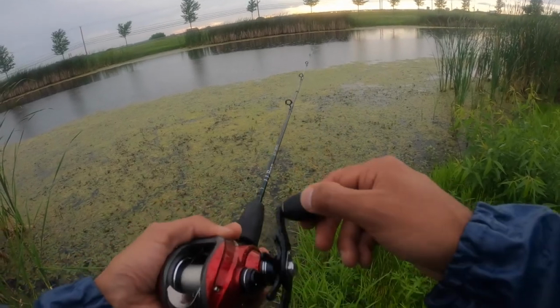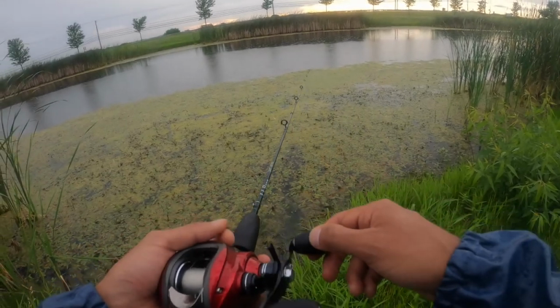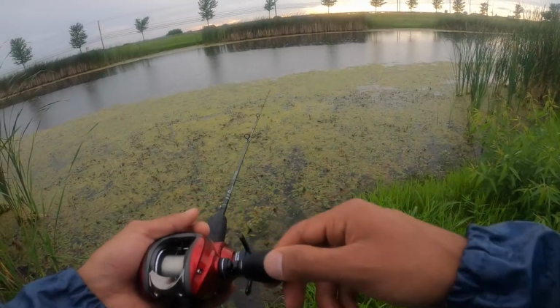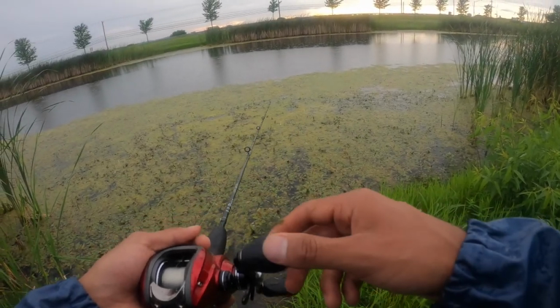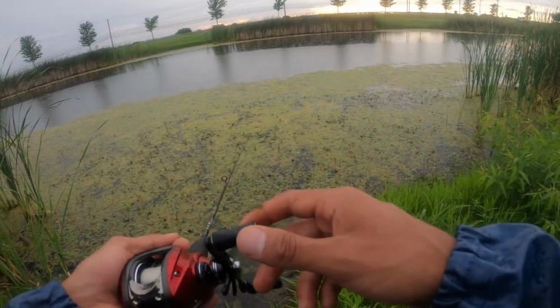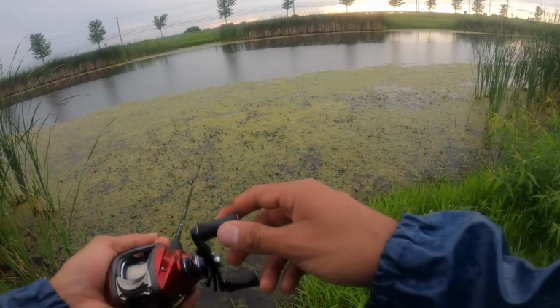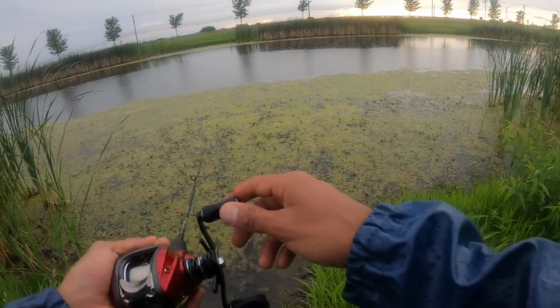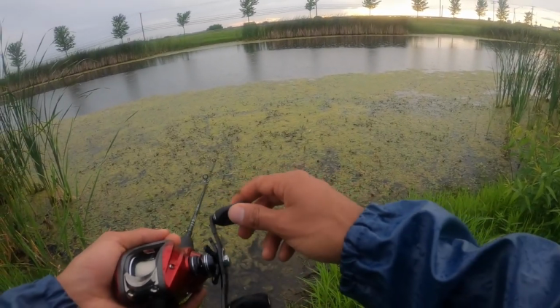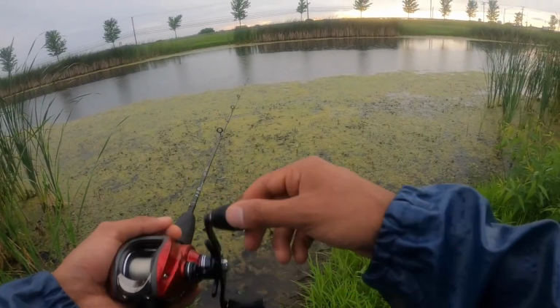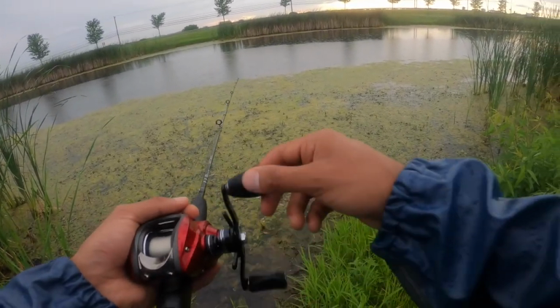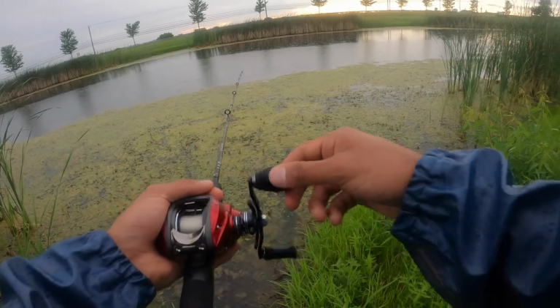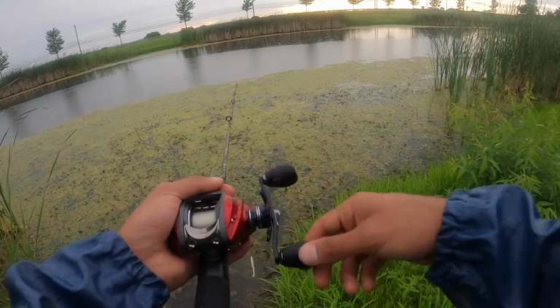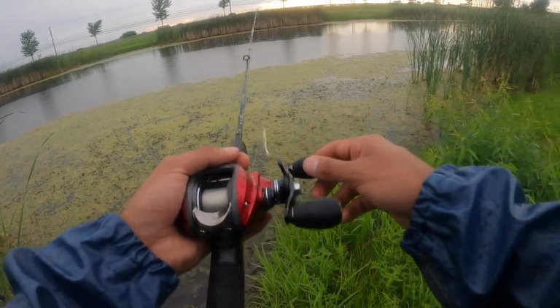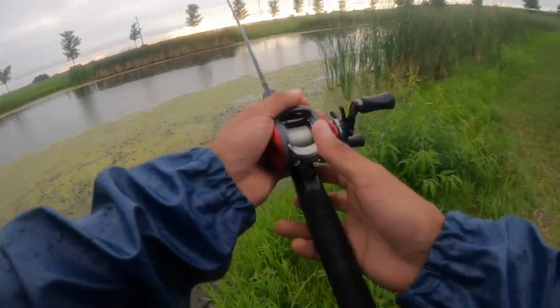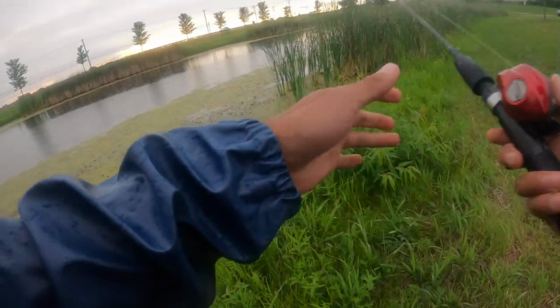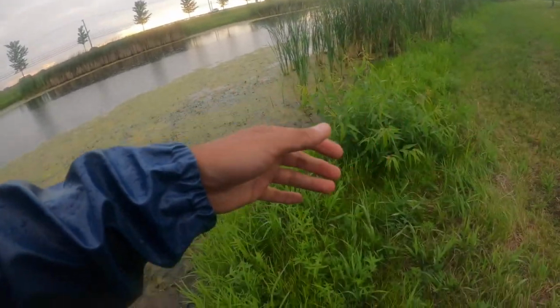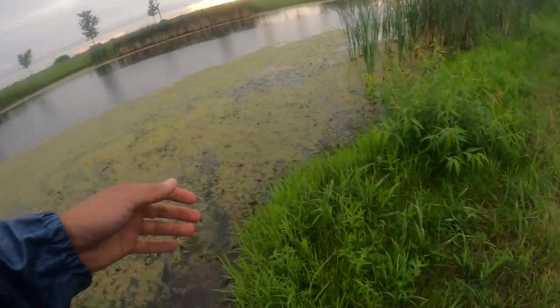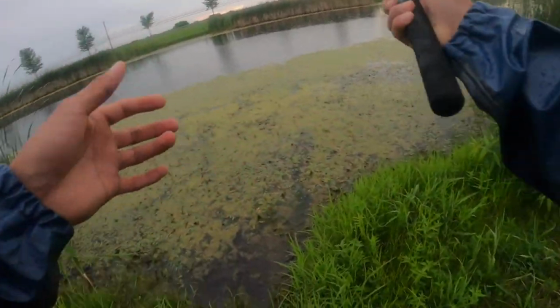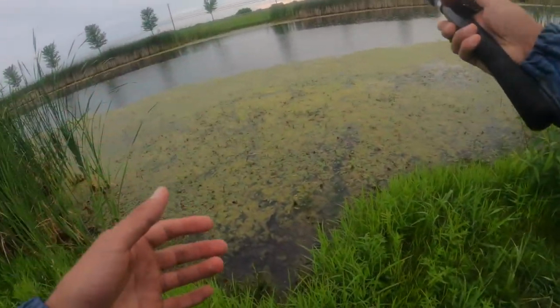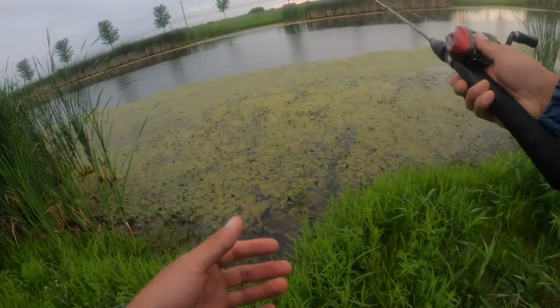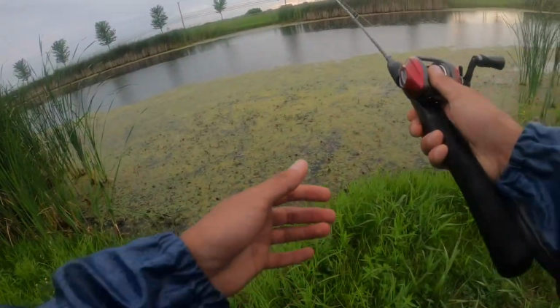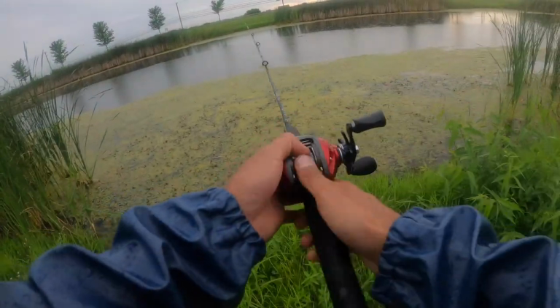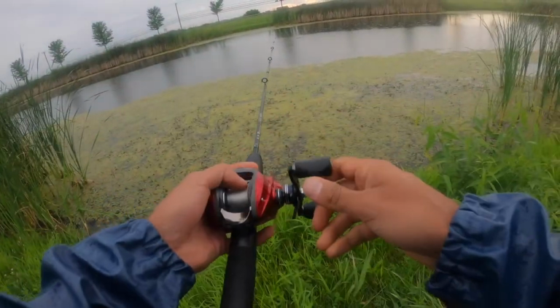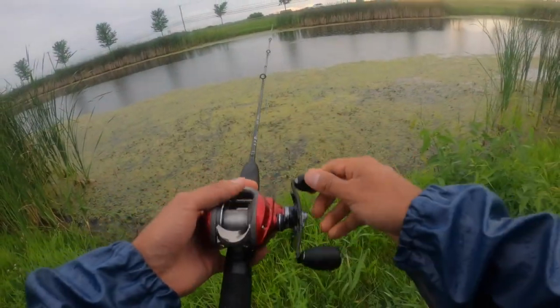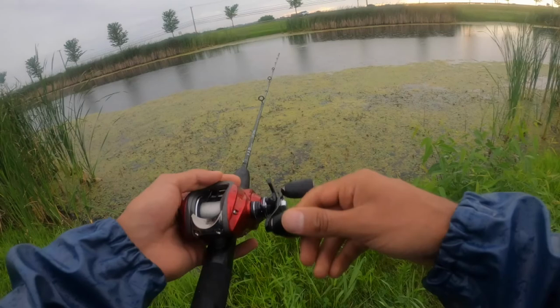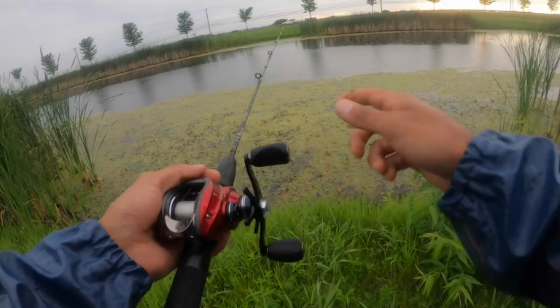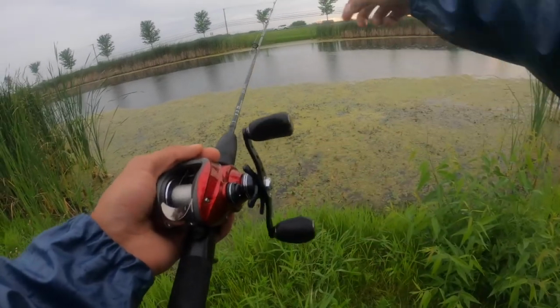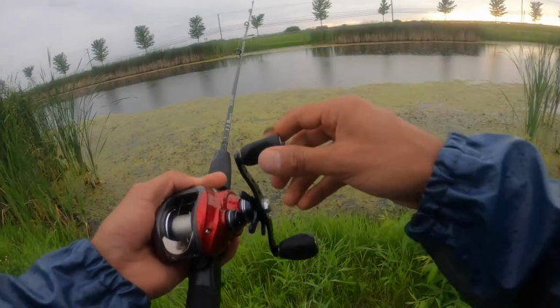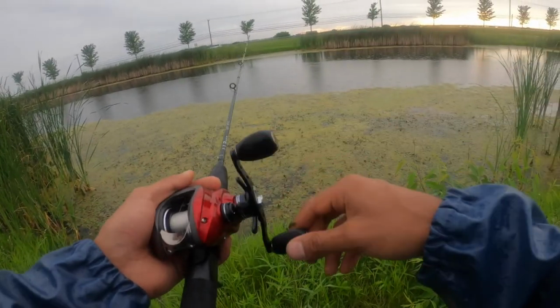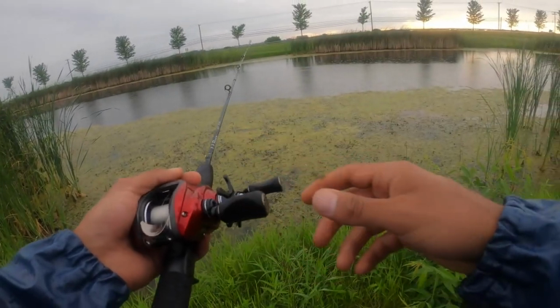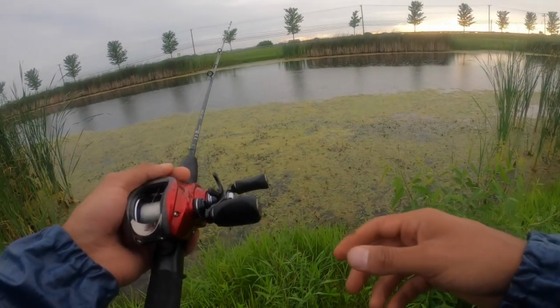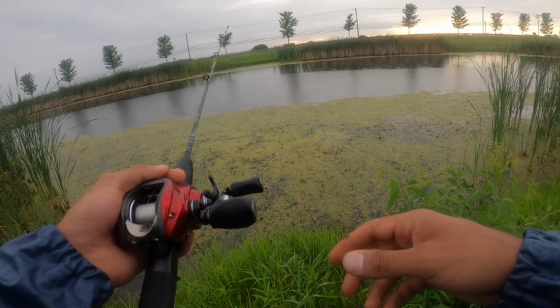You saw that, right? The bass are hungry. I'm going to slam one on top — watch, this is going to be fun. I'm going to put it right where there's that little hole.